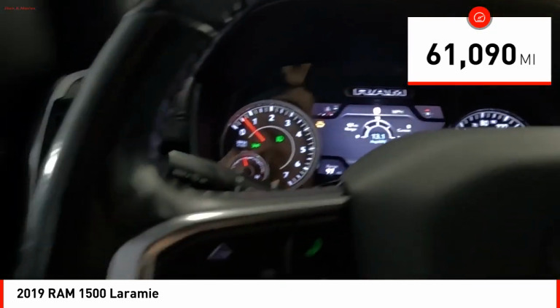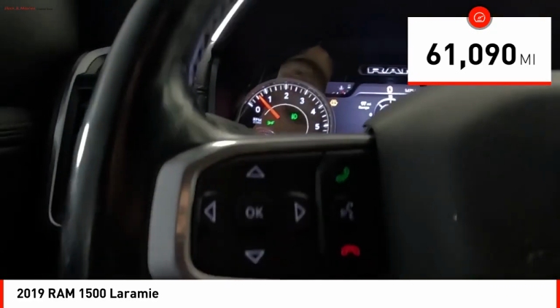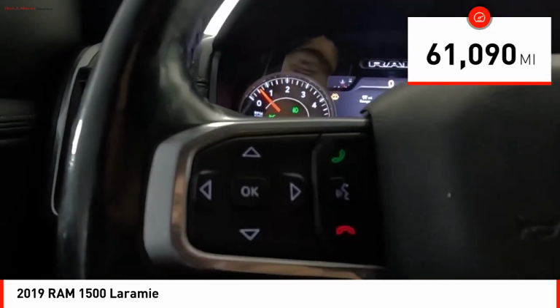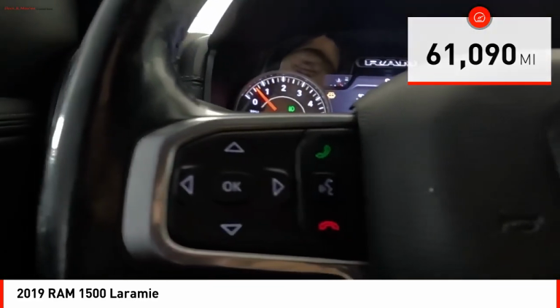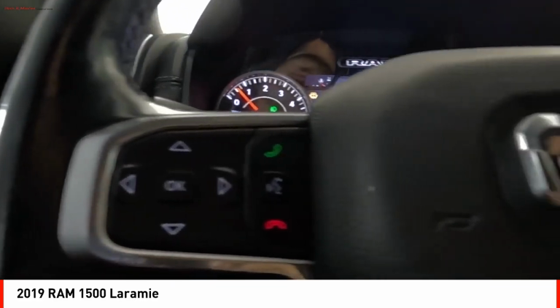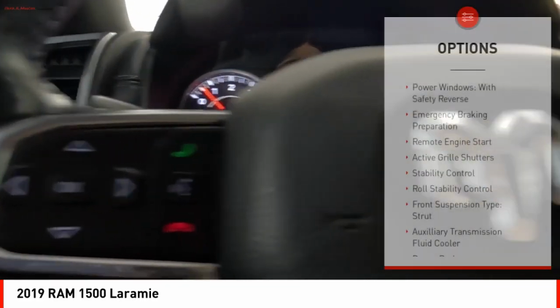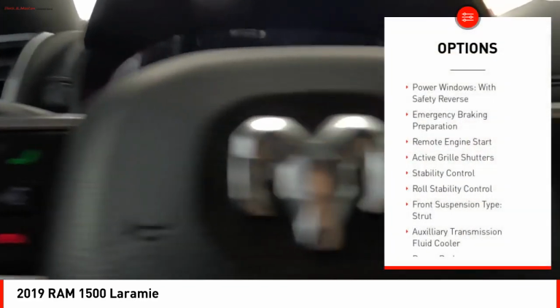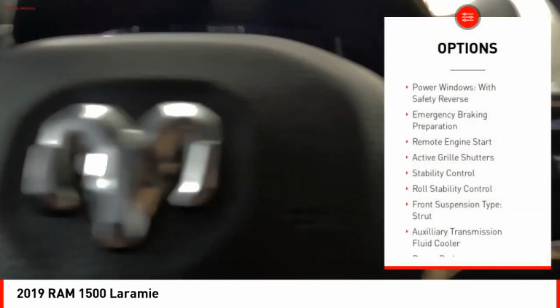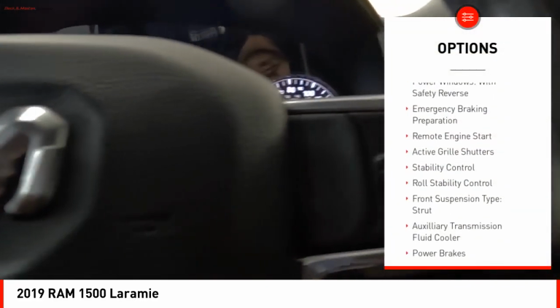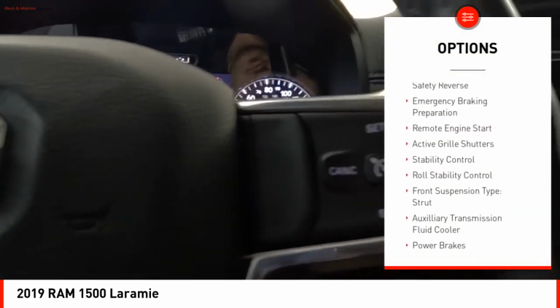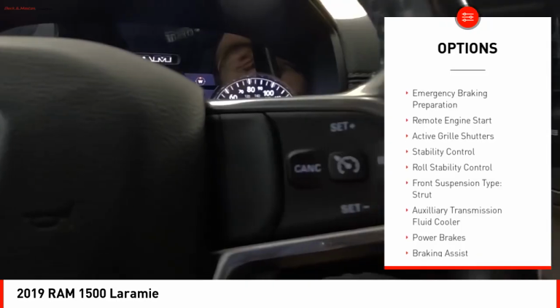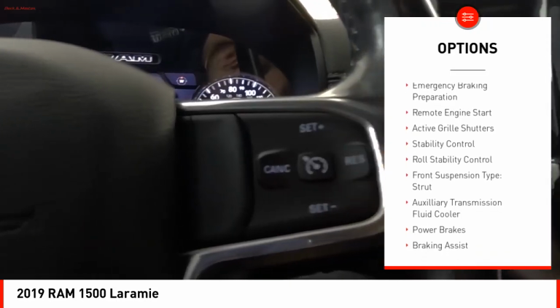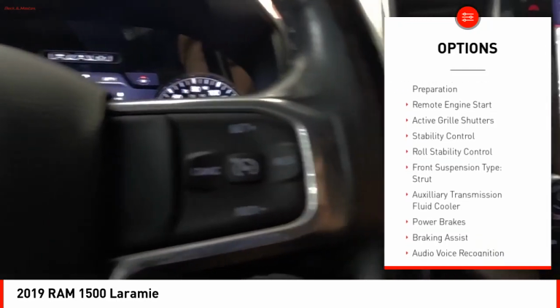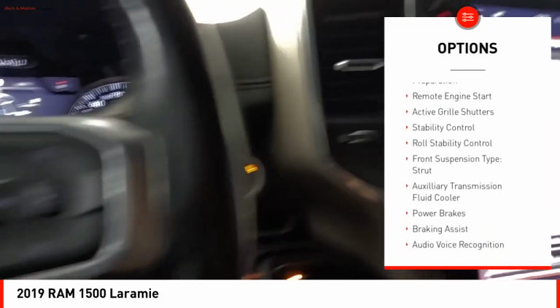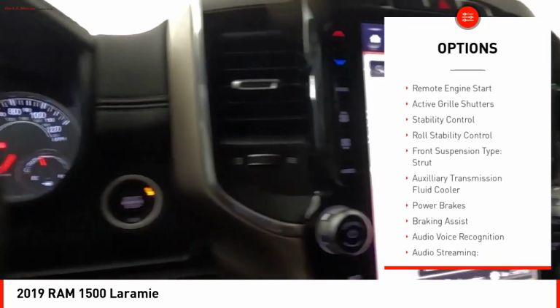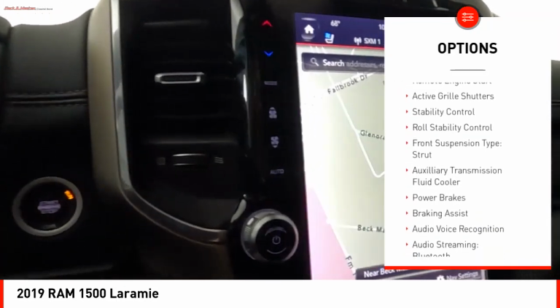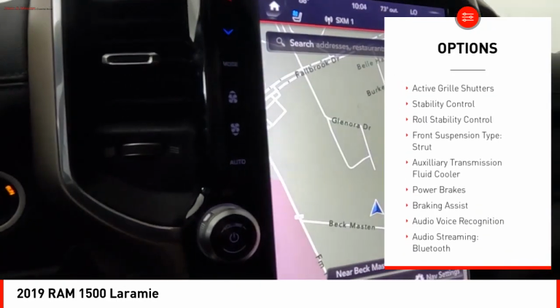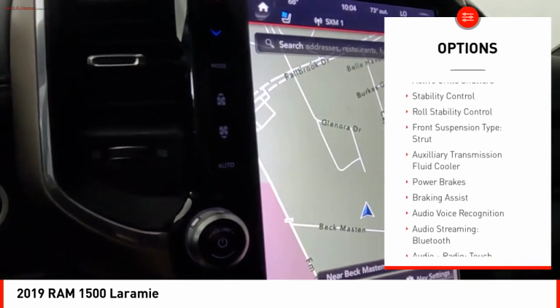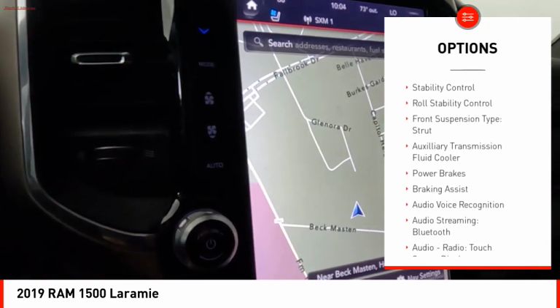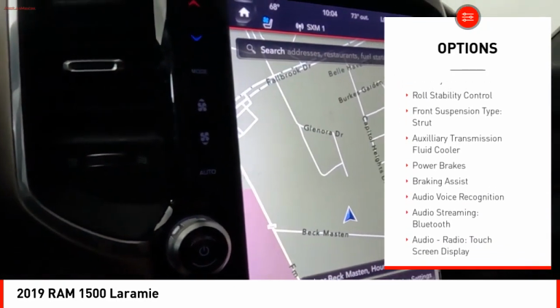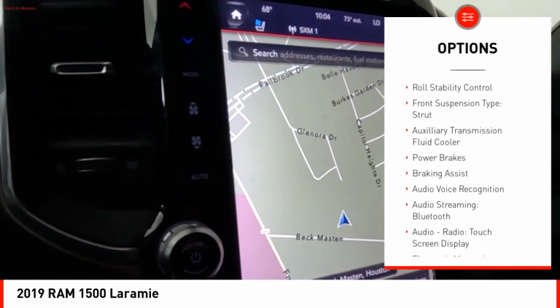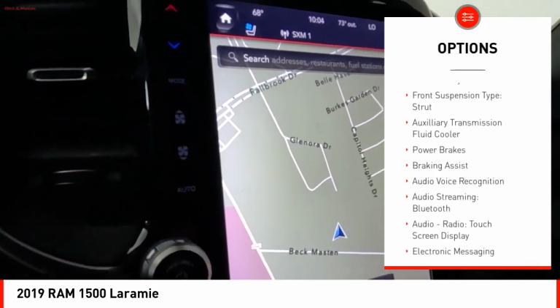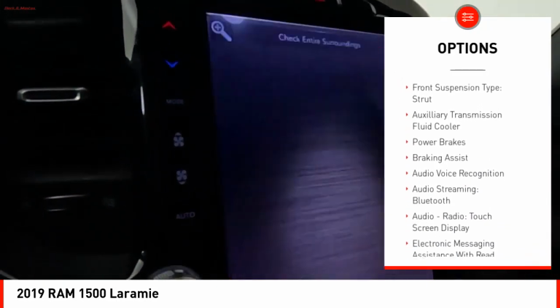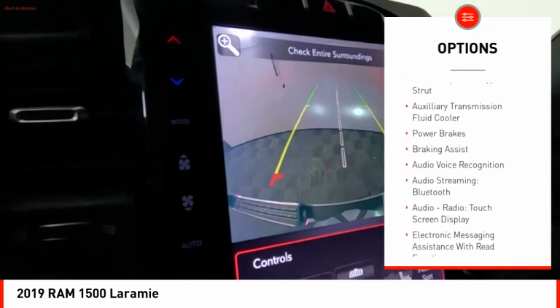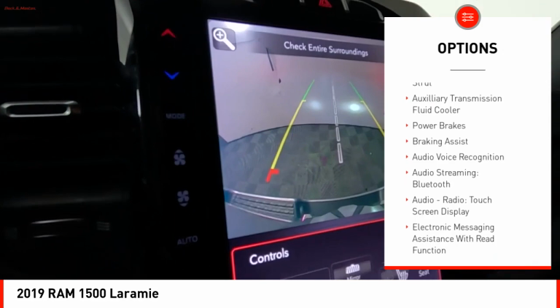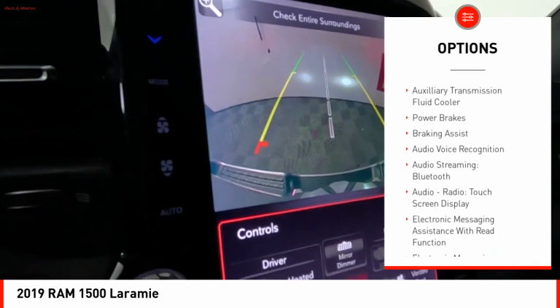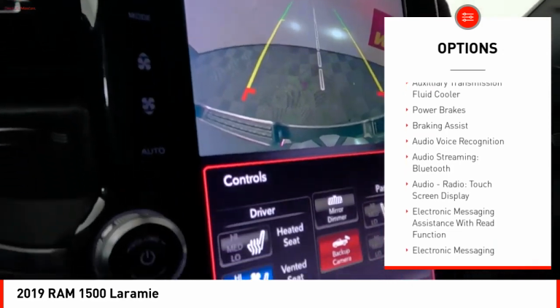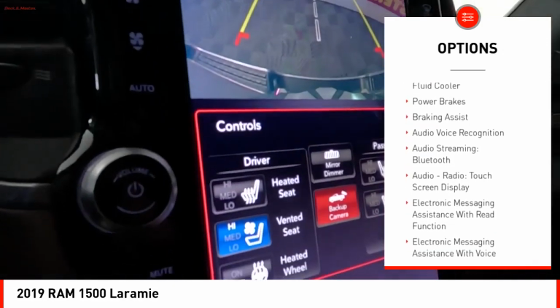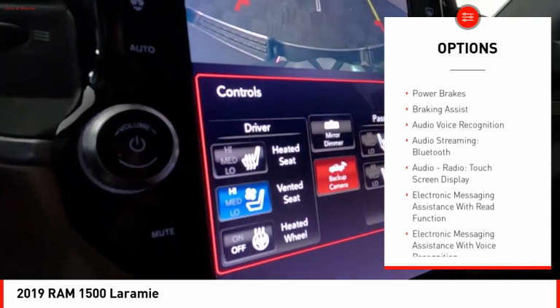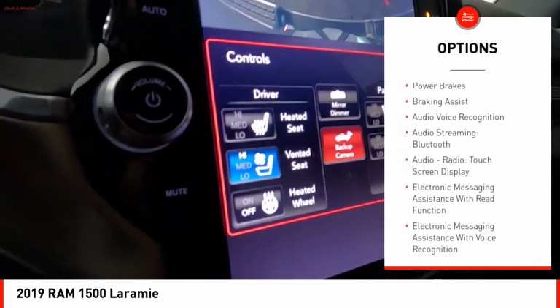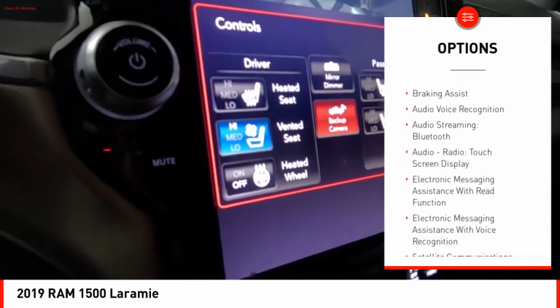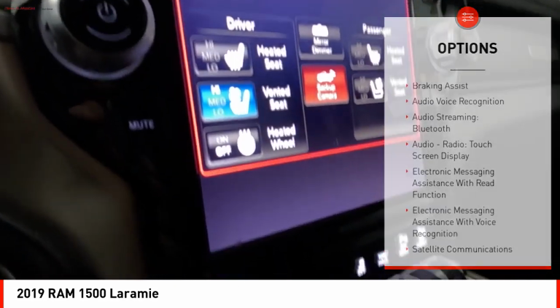Here are some of this vehicle's great options: power windows with safety reverse, emergency braking preparation, remote engine start, active grille shutters, stability control, and roll stability control.